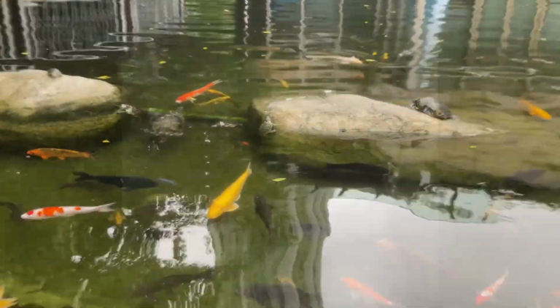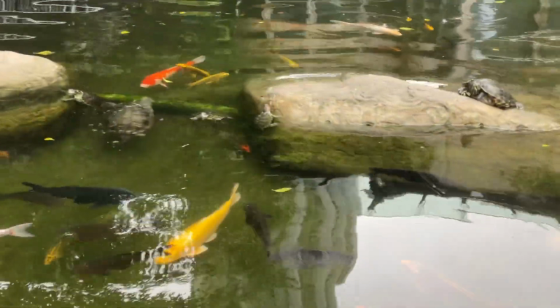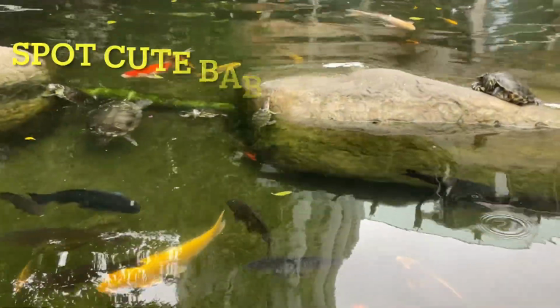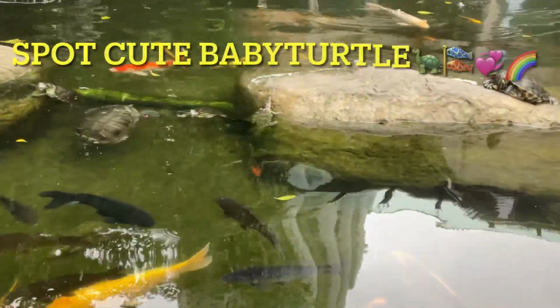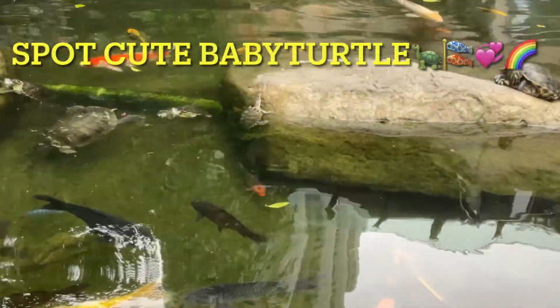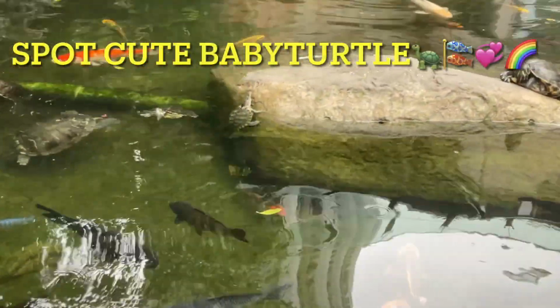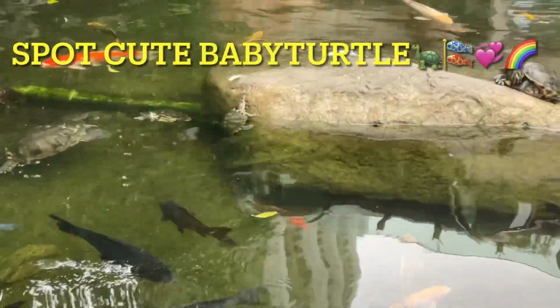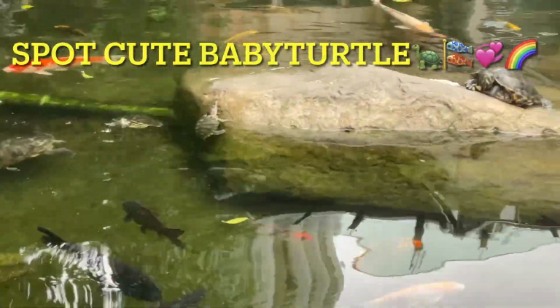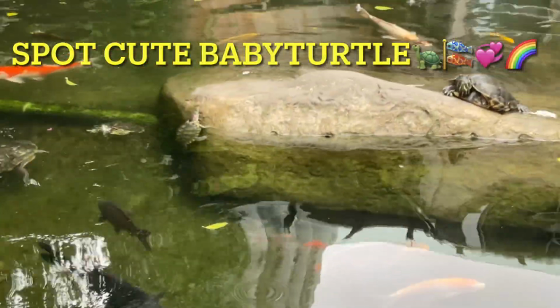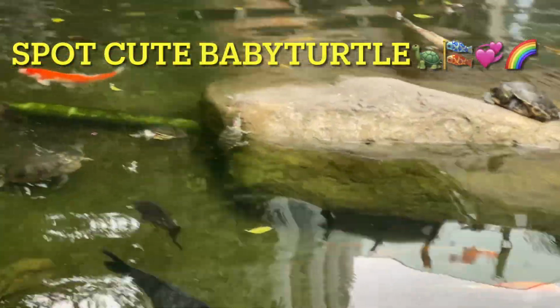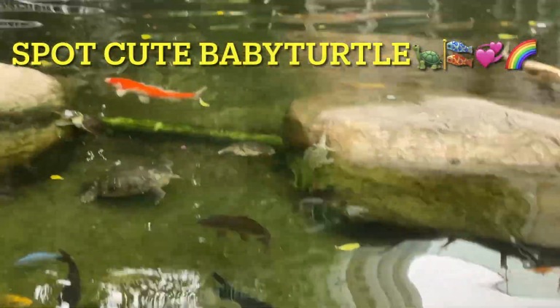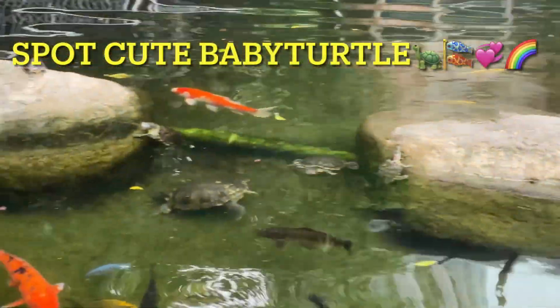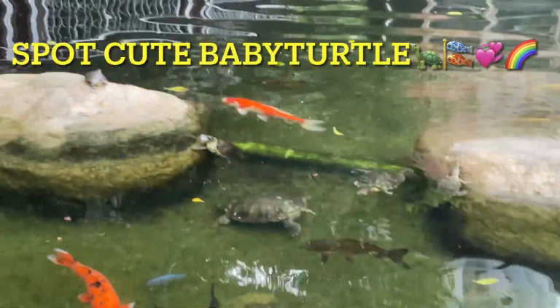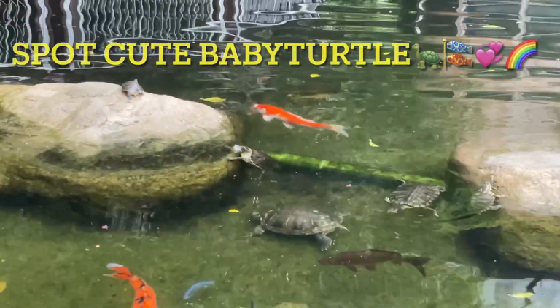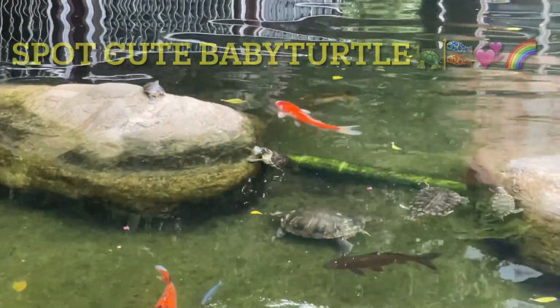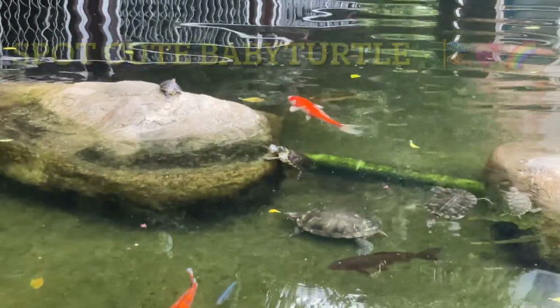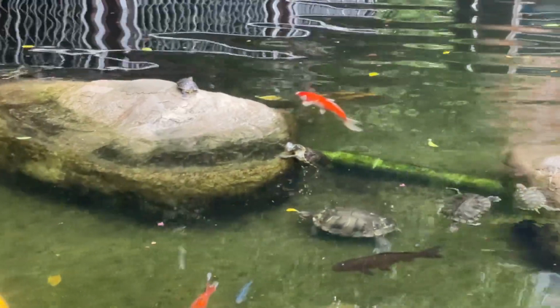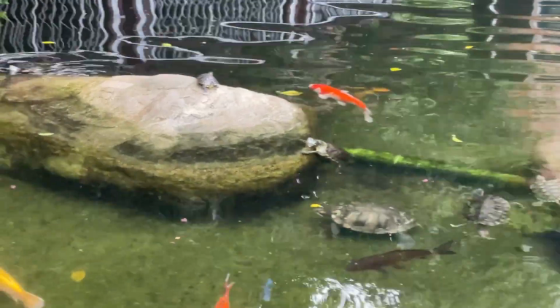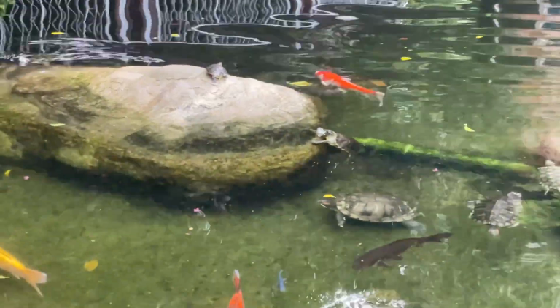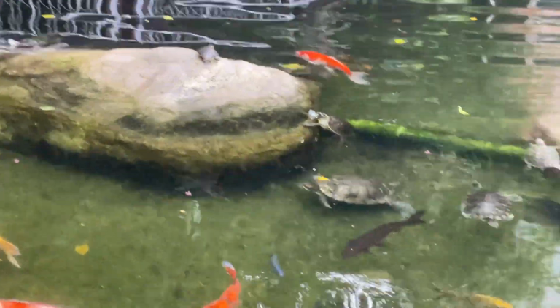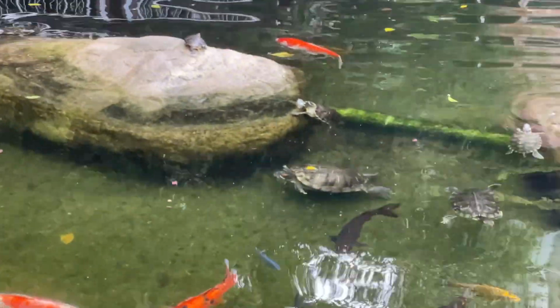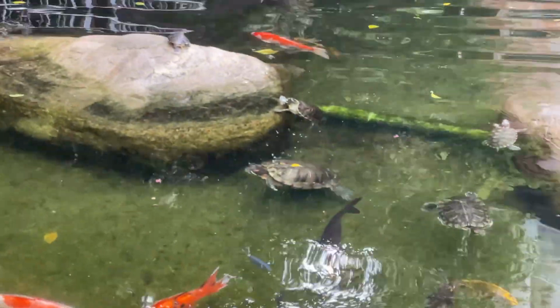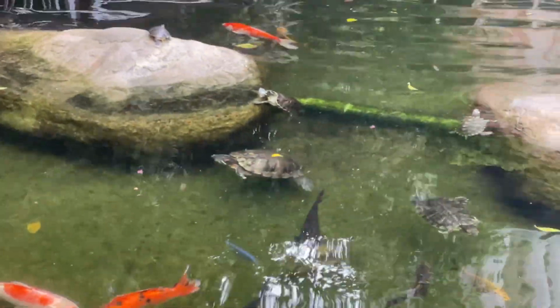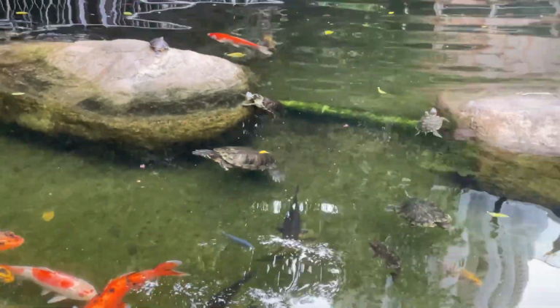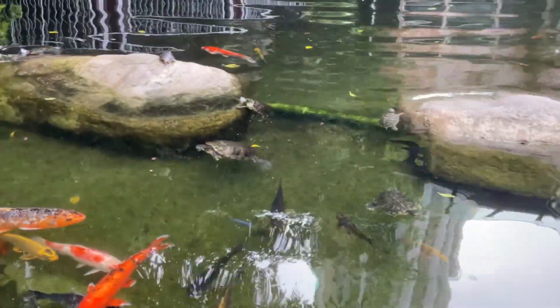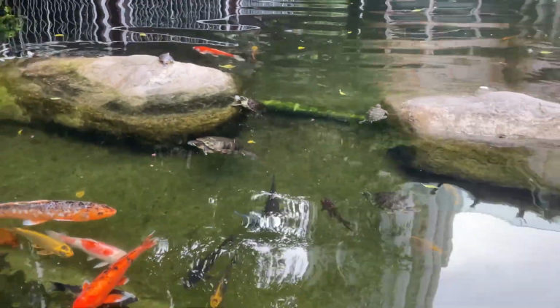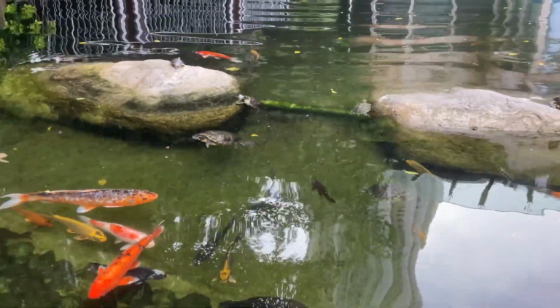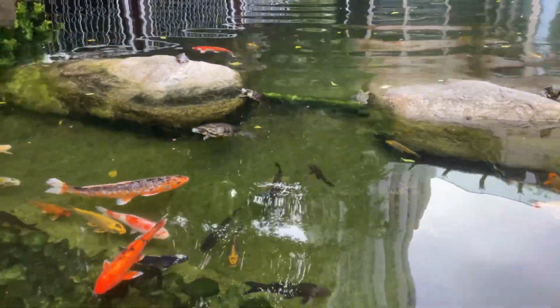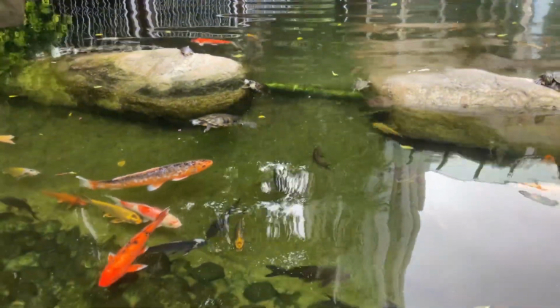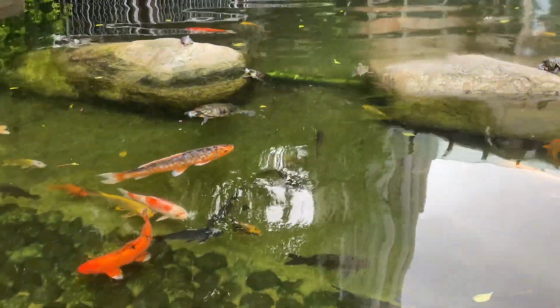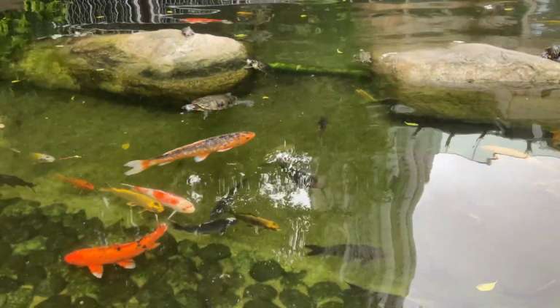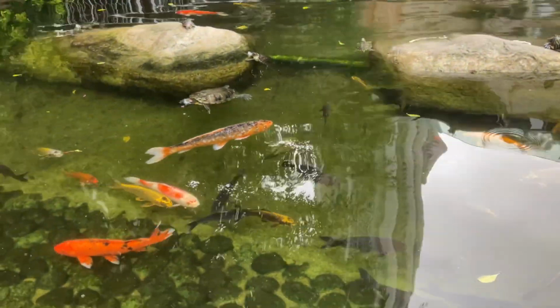I spot the baby turtle on the side of the rock there. There's another baby turtle on the big rock there. One turtle trying to come up. Turtle action.